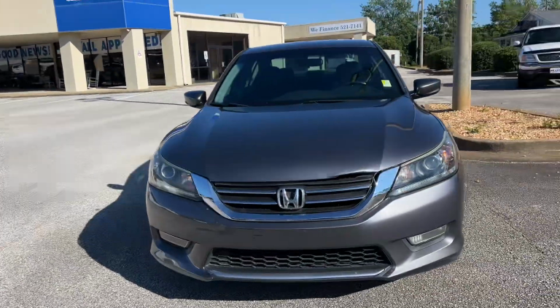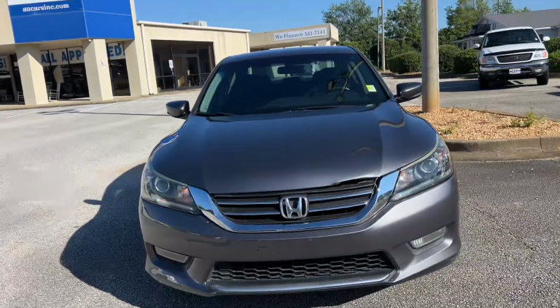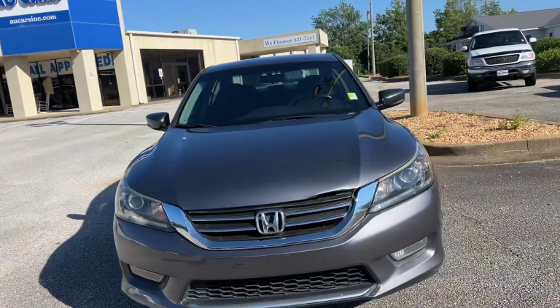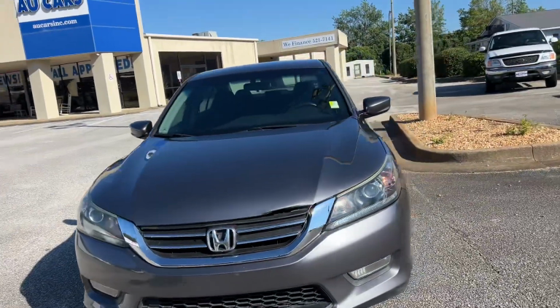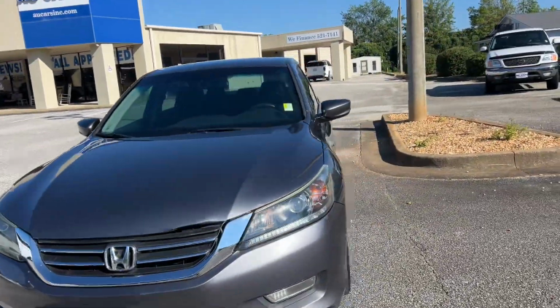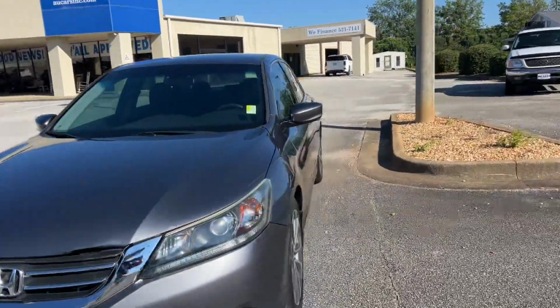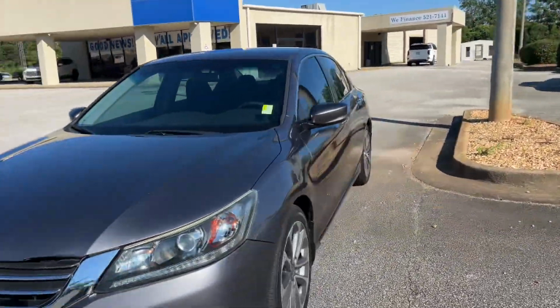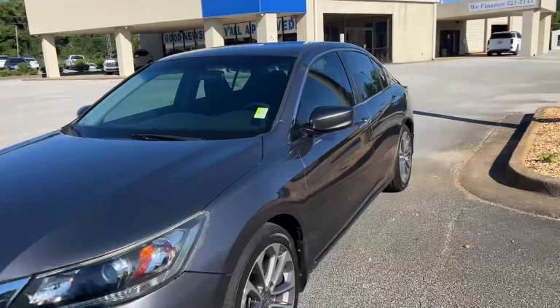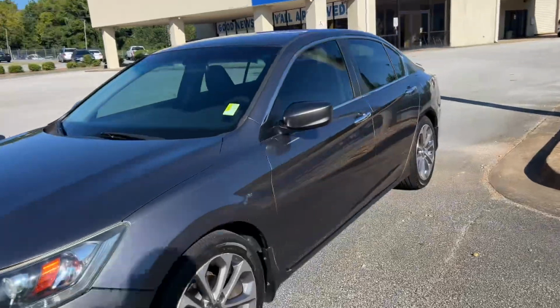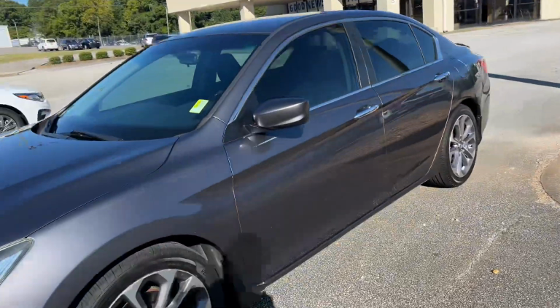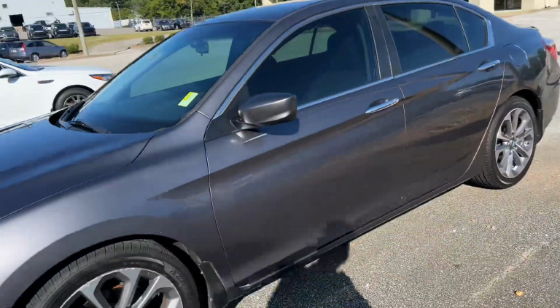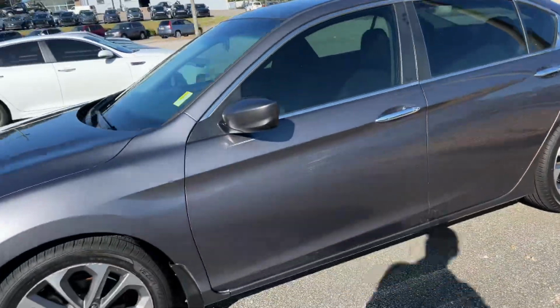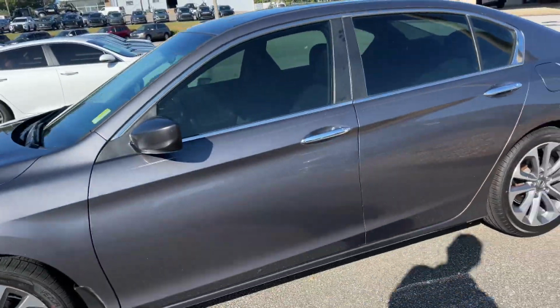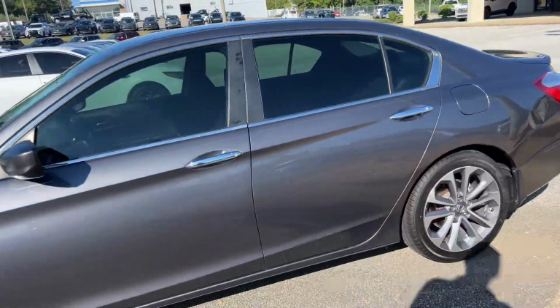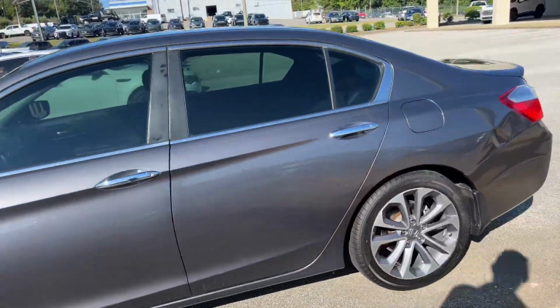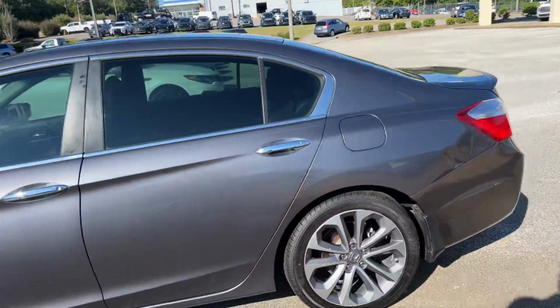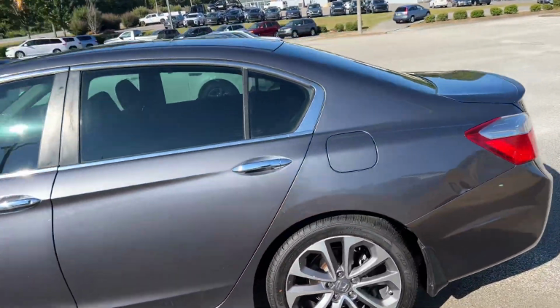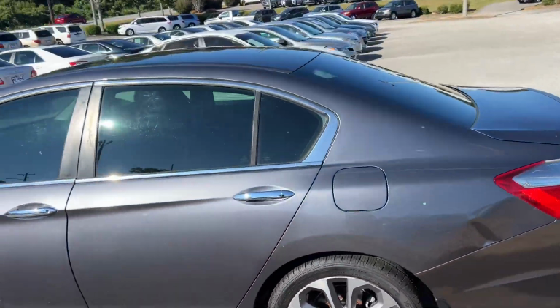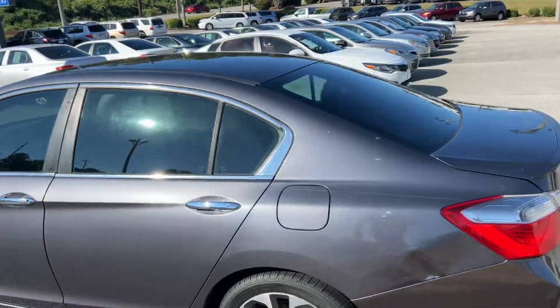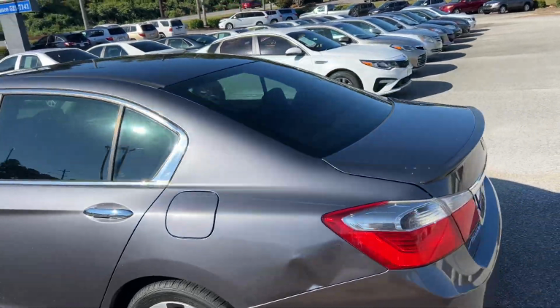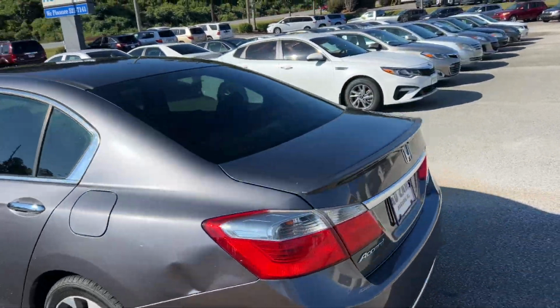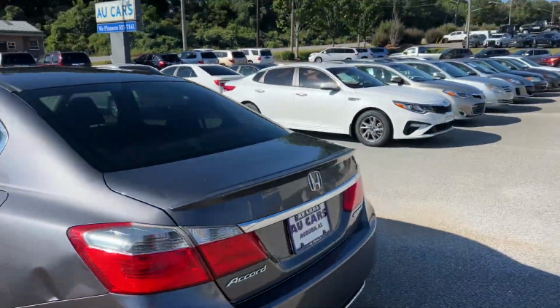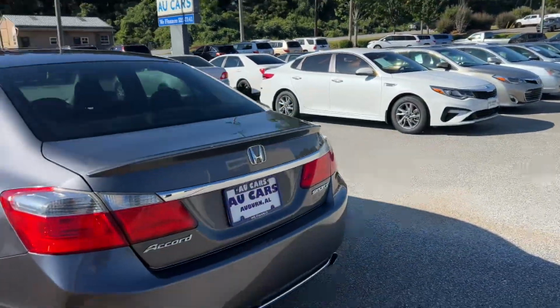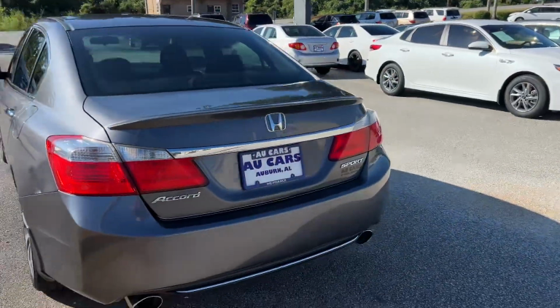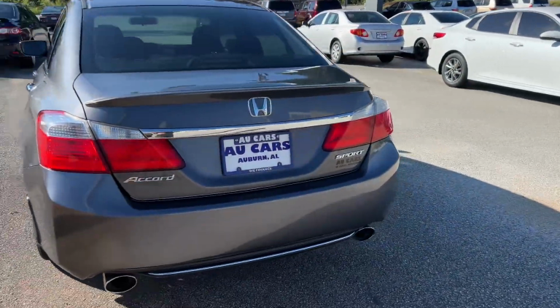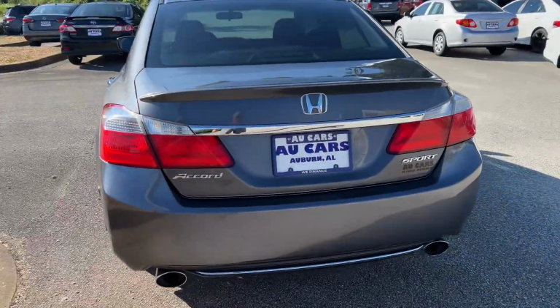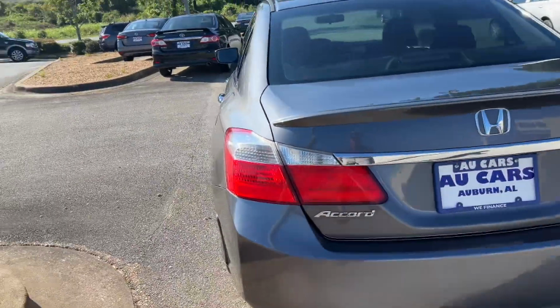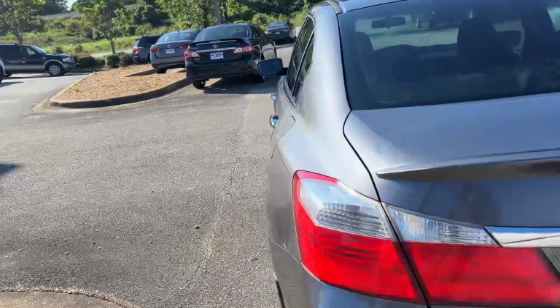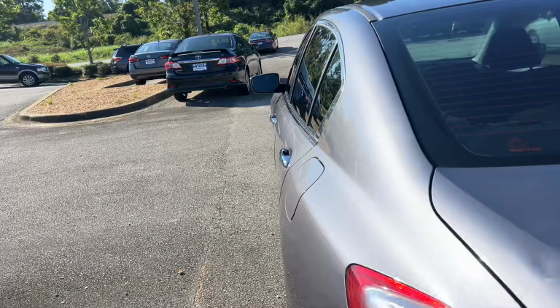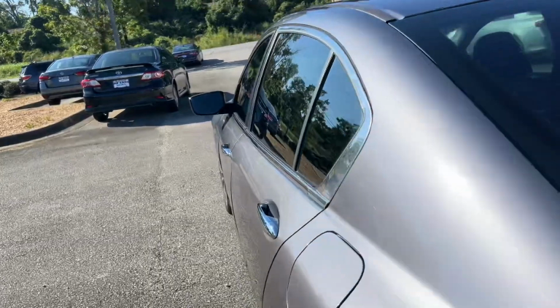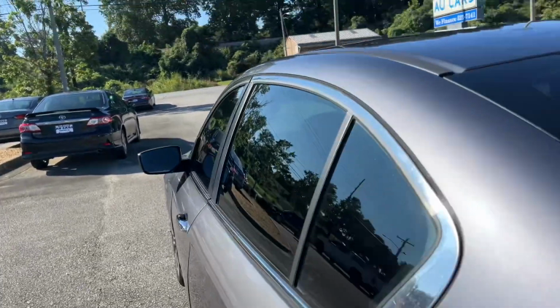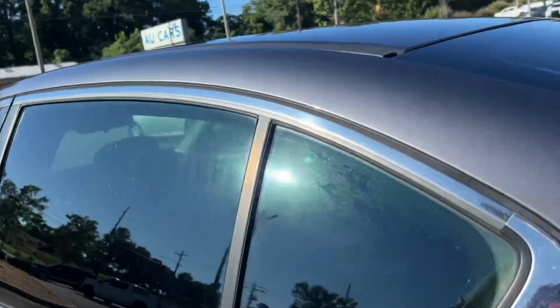2013 Honda Accord Sport, dark gray metallic, Linwood Sport Alloy wheels with a new set of tires, tinted windows, dual chrome tip exhaust, and a trunk lip spoiler.